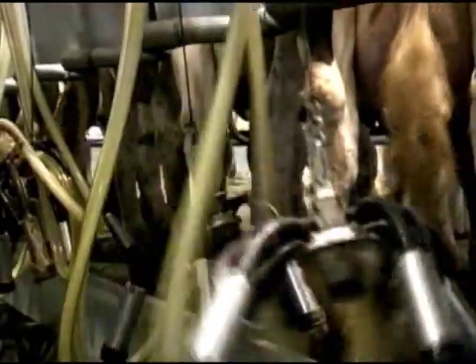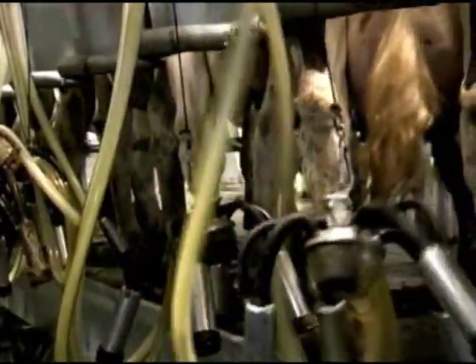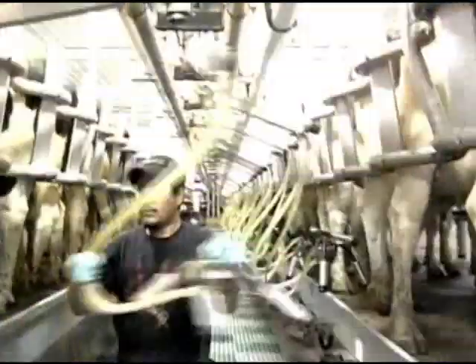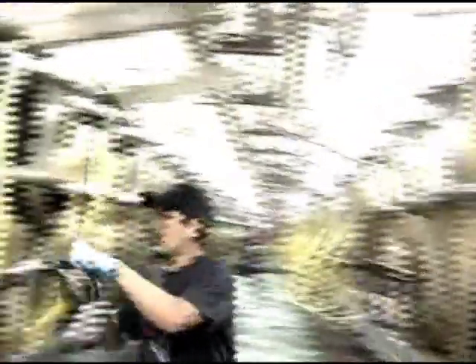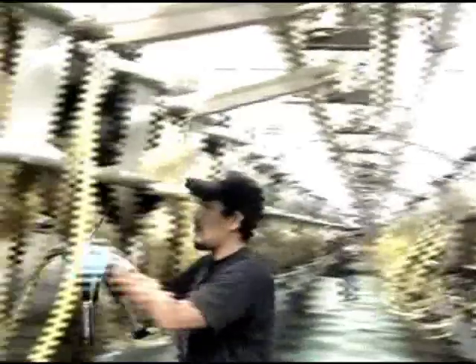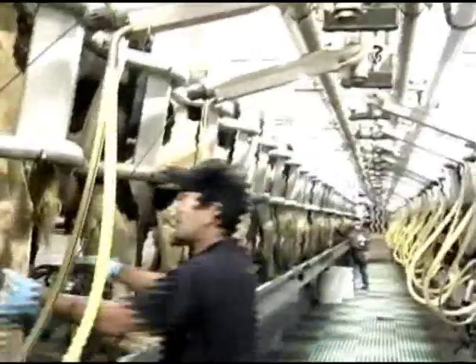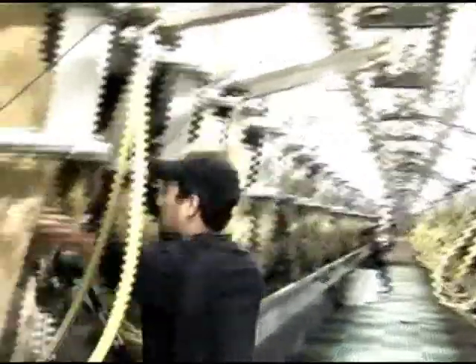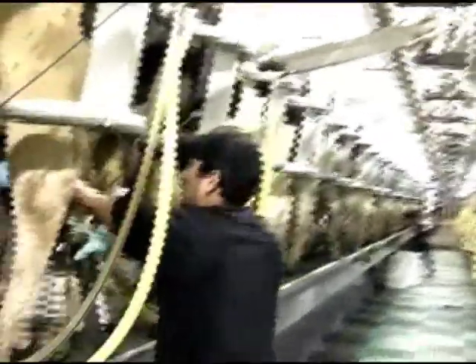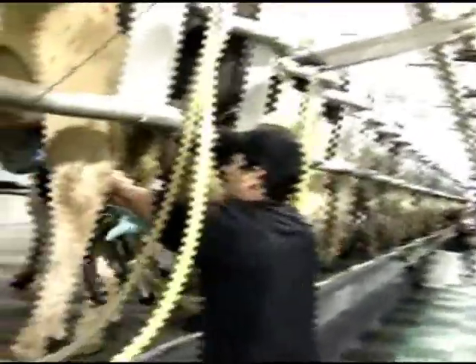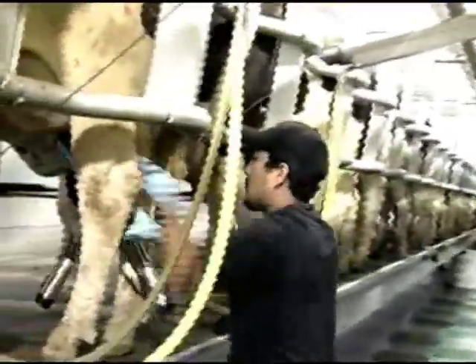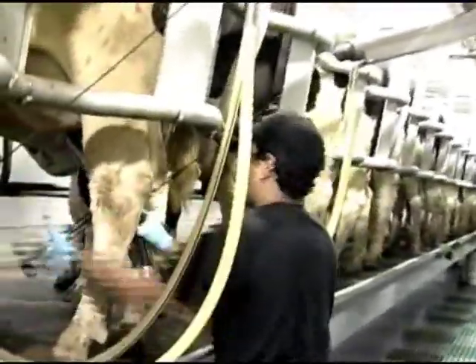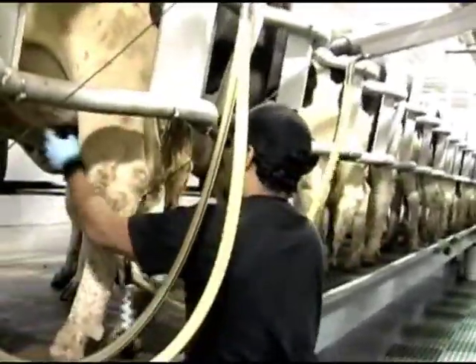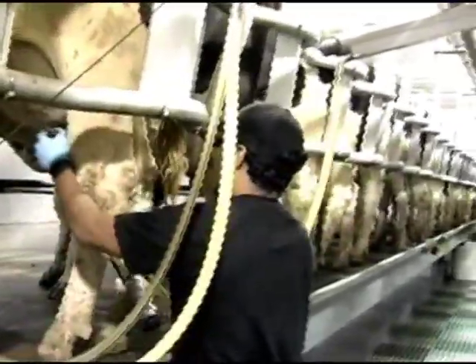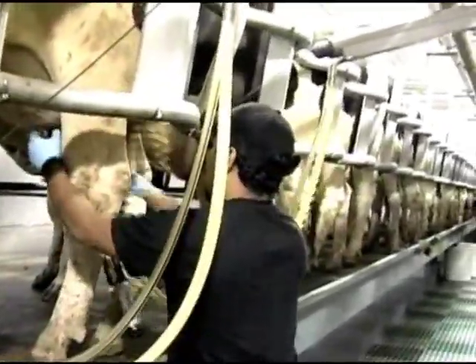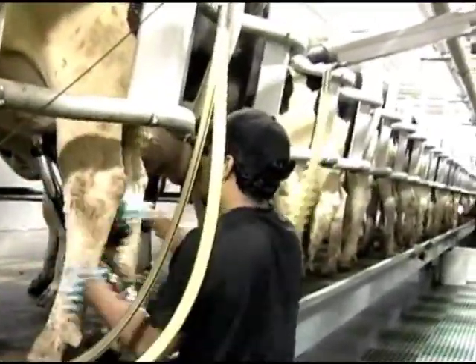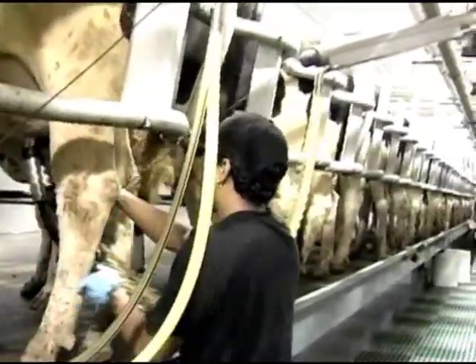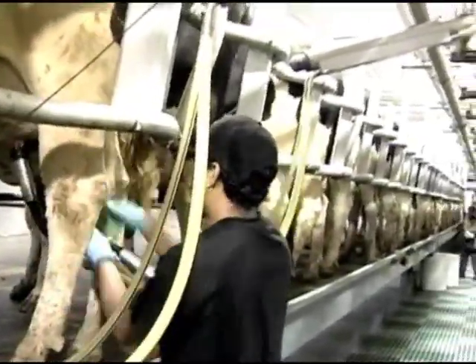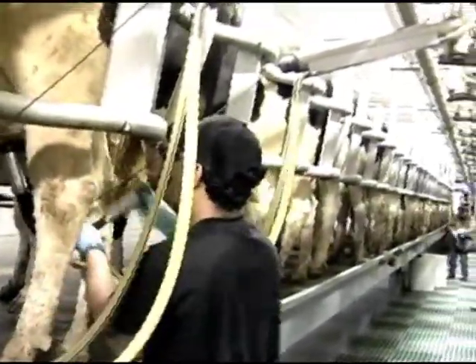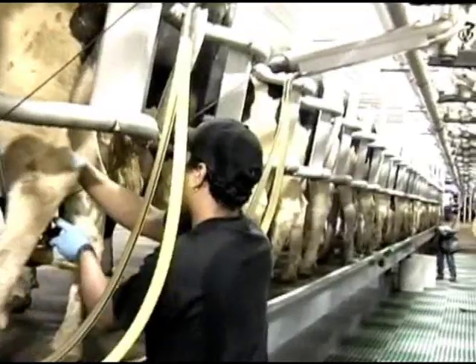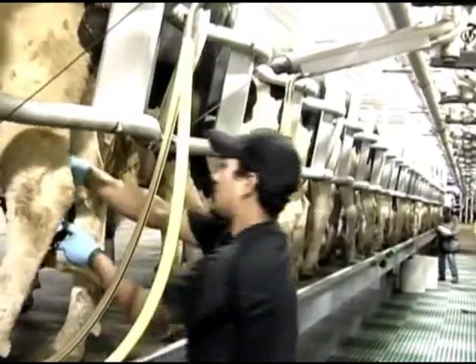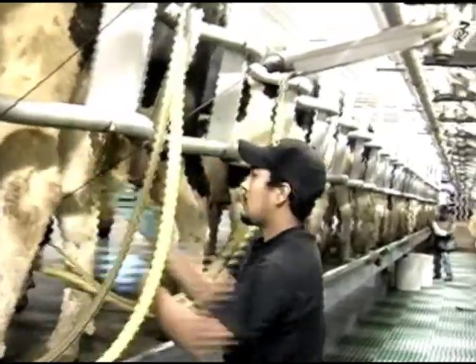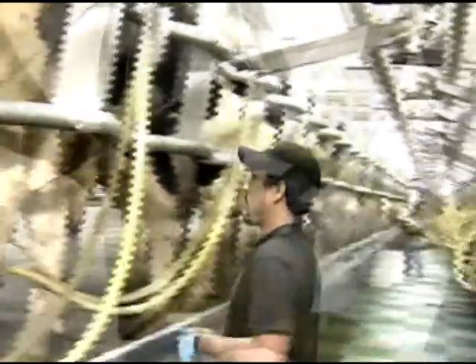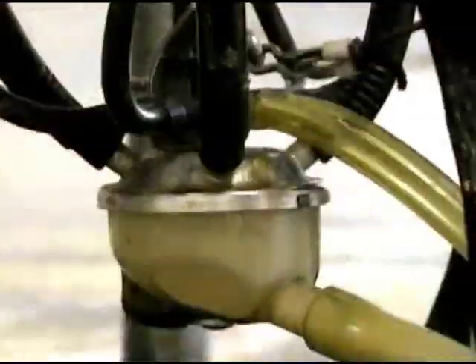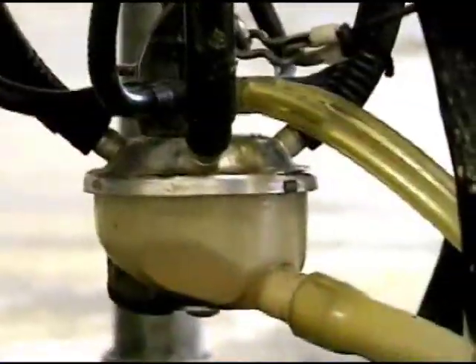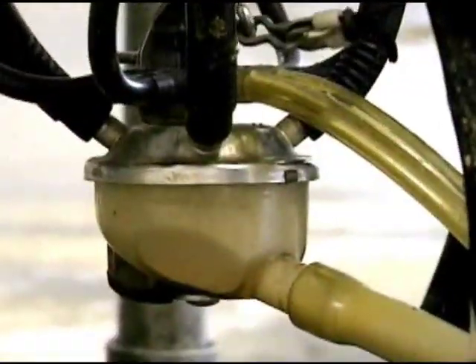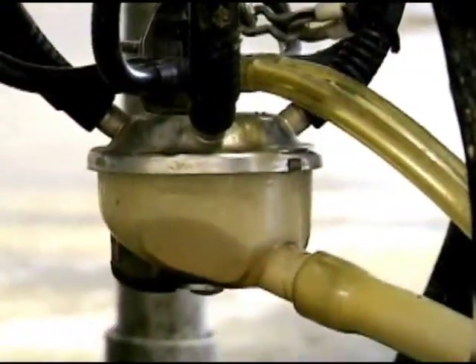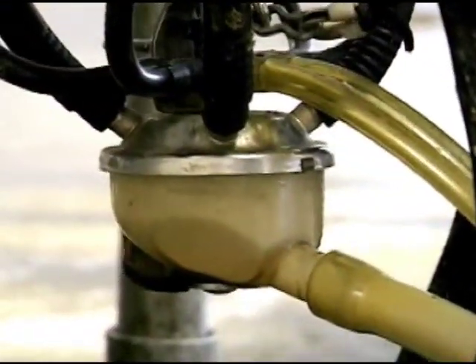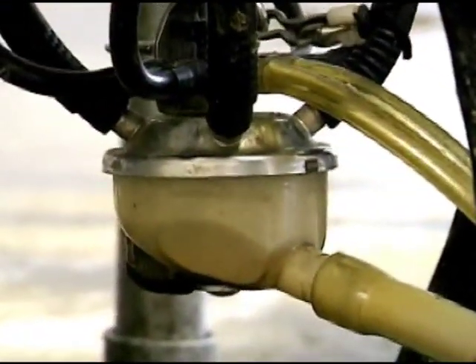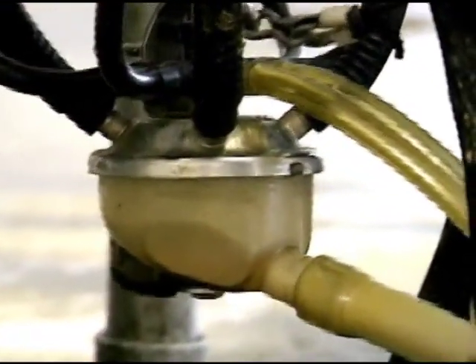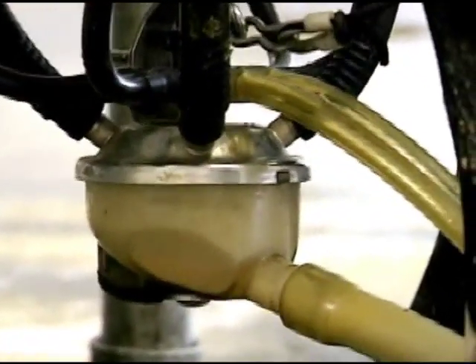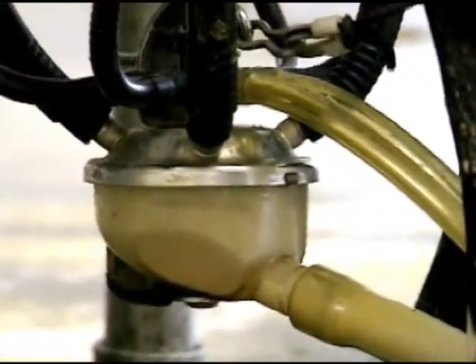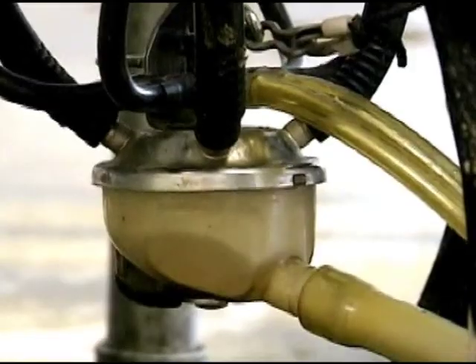Whichever metering or detaching system is used, the smooth, non-aggressive milking process protects teat health and maintains milk quality. And the milk handling system meets 3A sanitary standards.